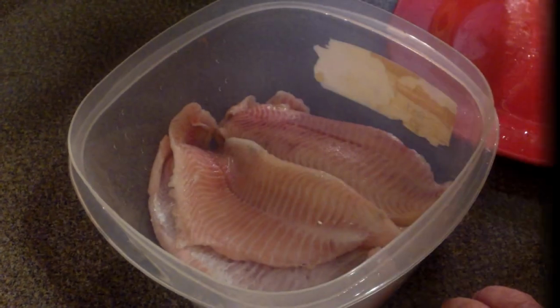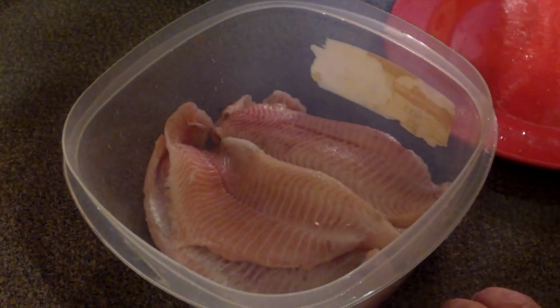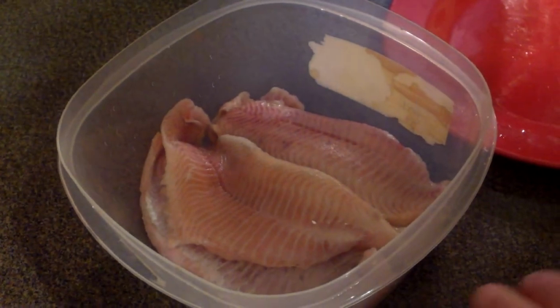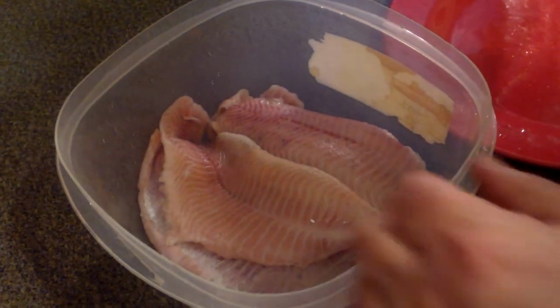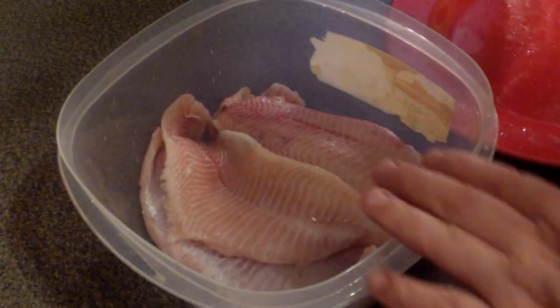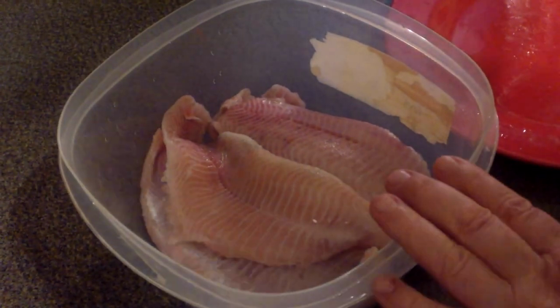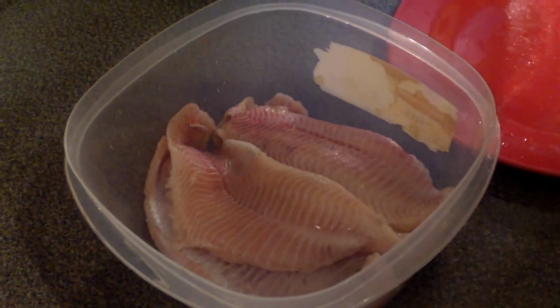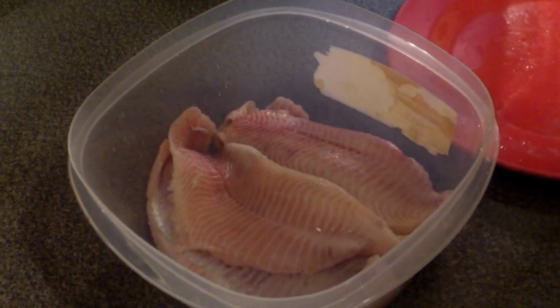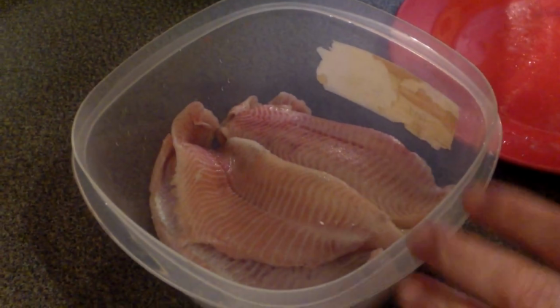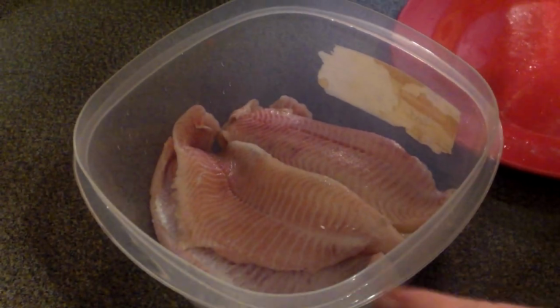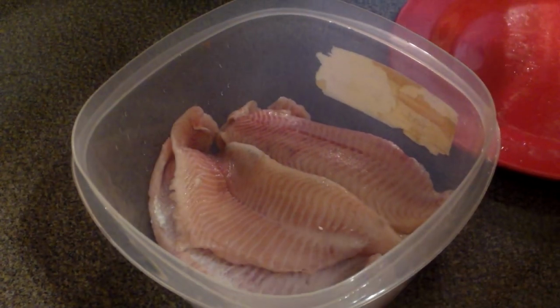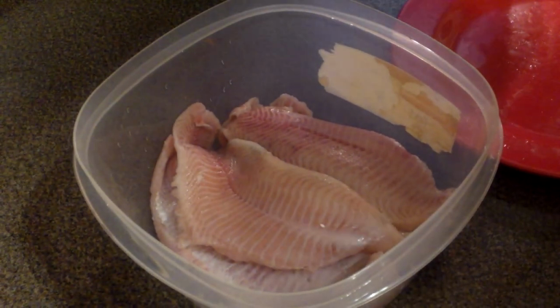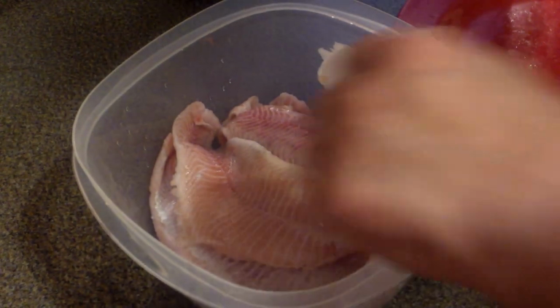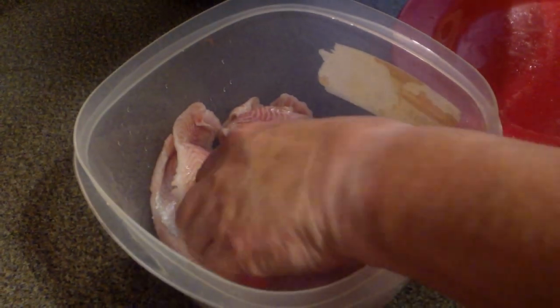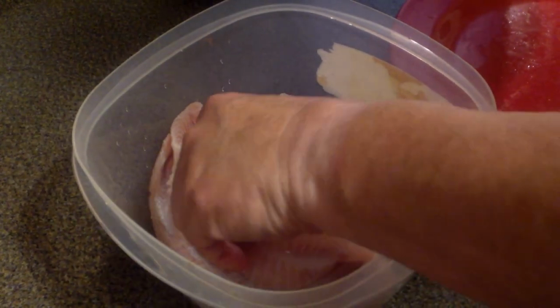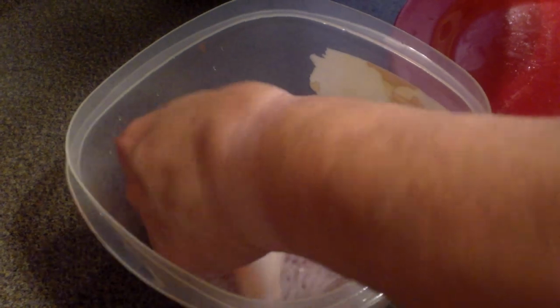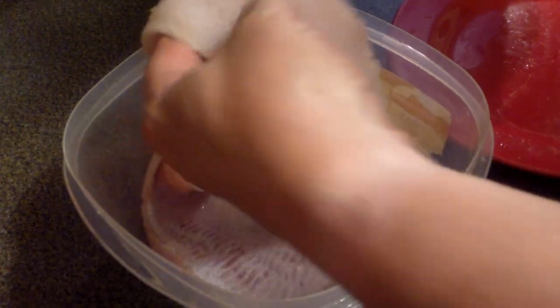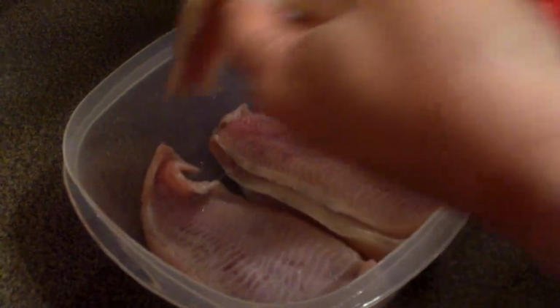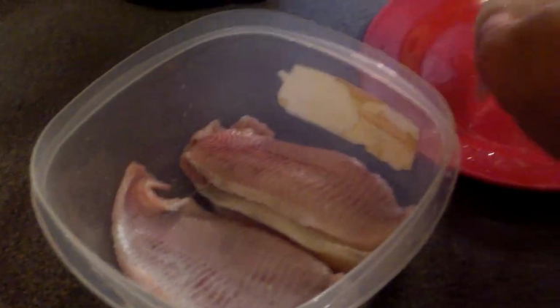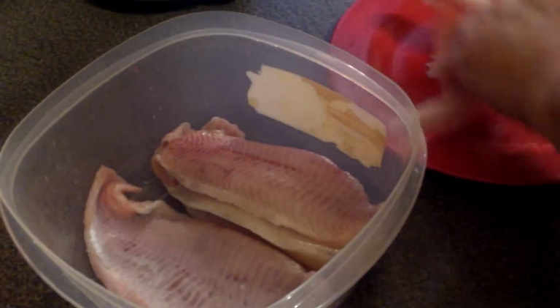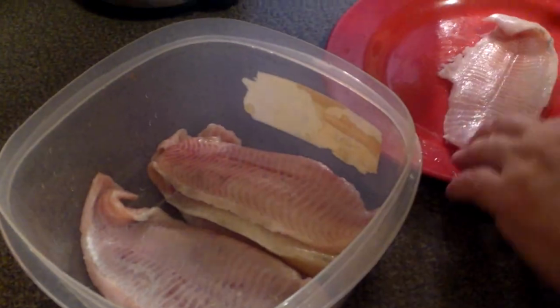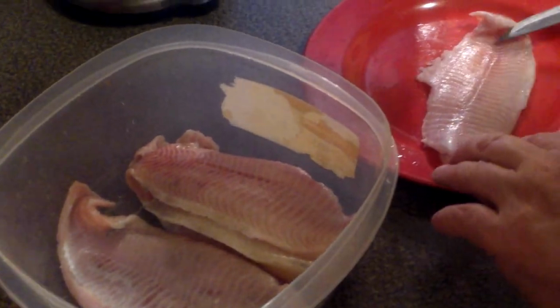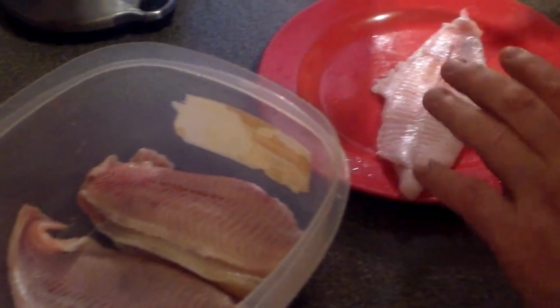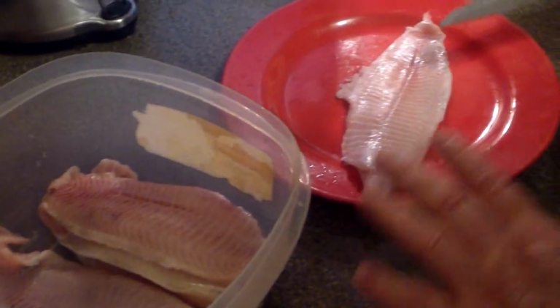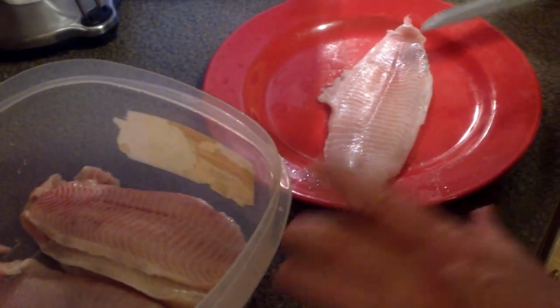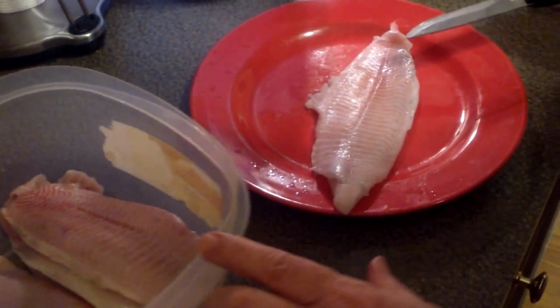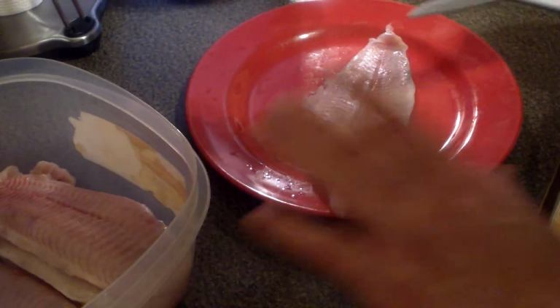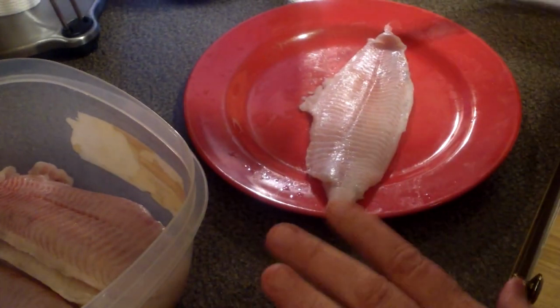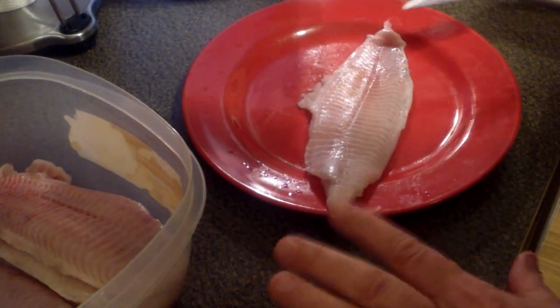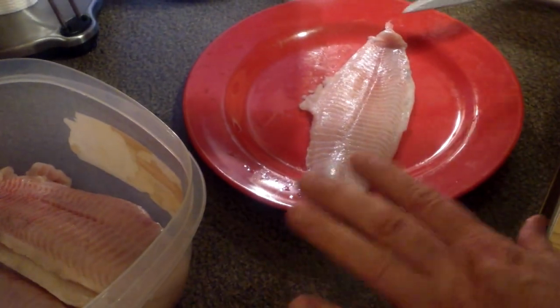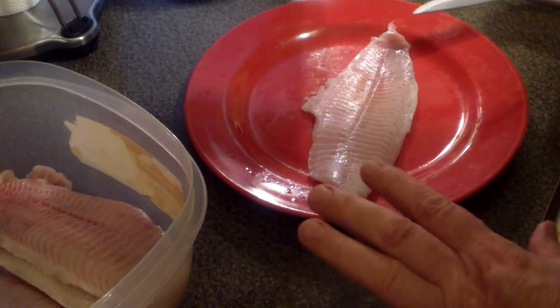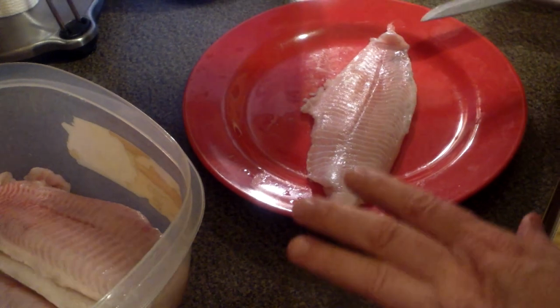Hey everybody, Hunter Fisher, Trapper, Trader, Guide, Scout and Interpreter, and Country Cook, Steve Hall, here in Nashville, Tennessee. And today we're going to do some catfish fillets — not whole catfish, but catfish fillets.